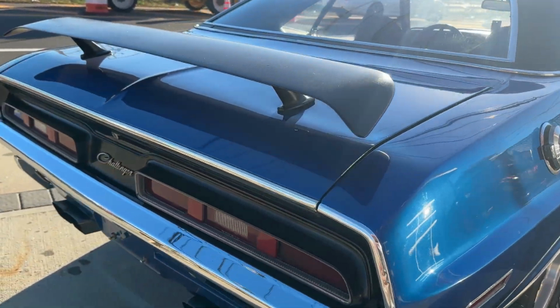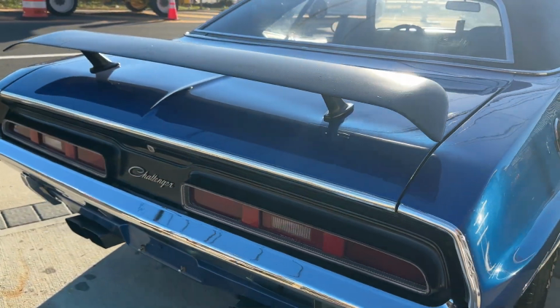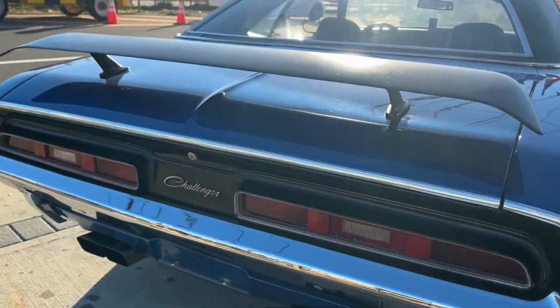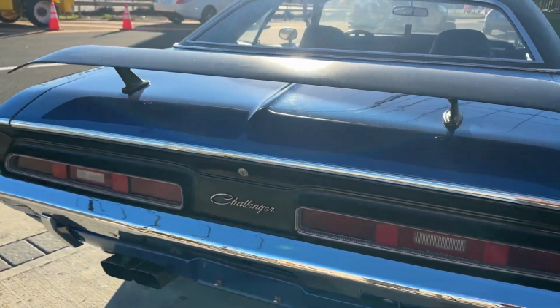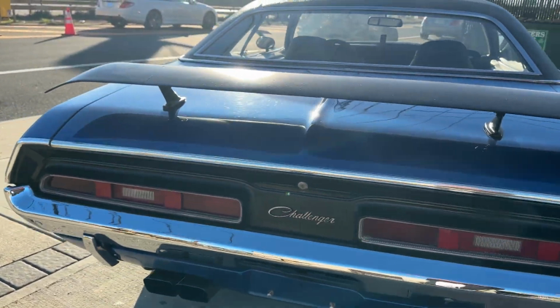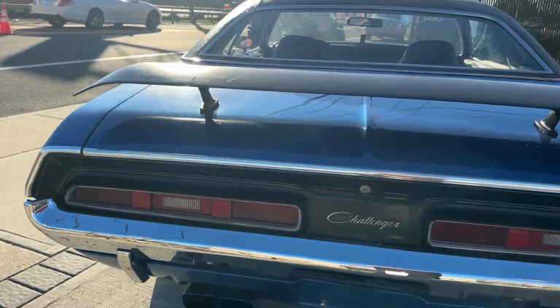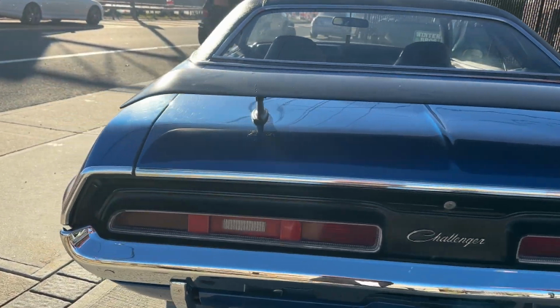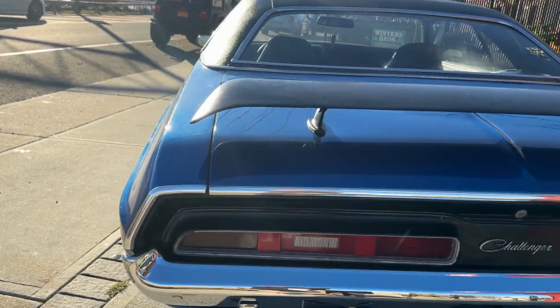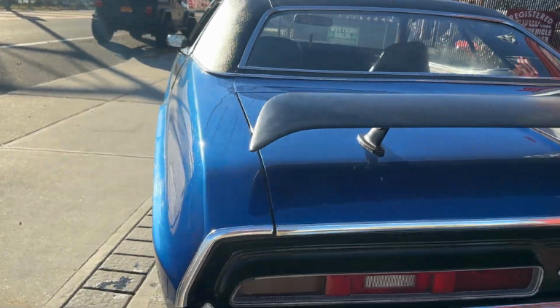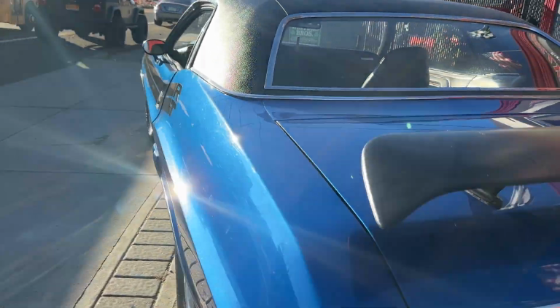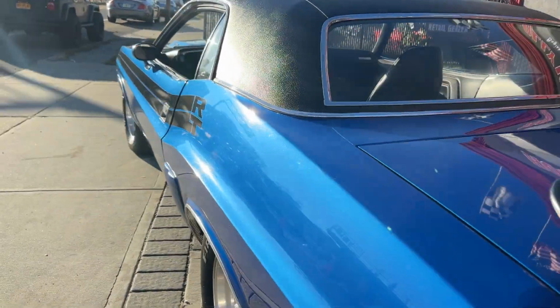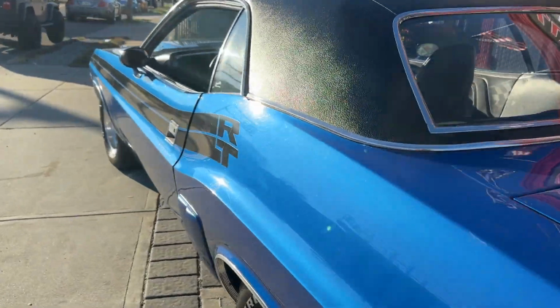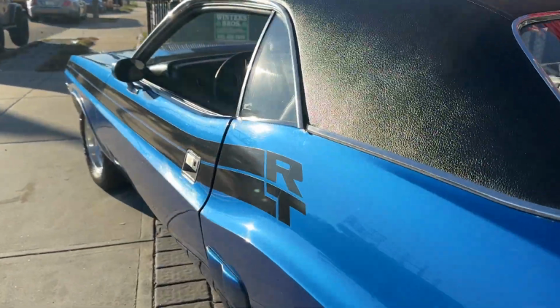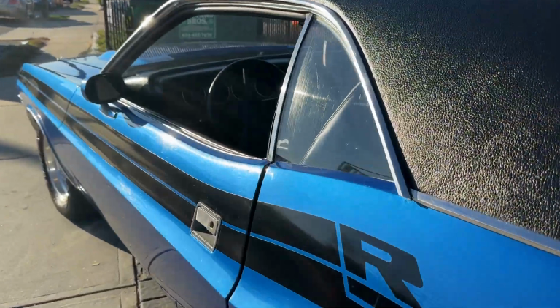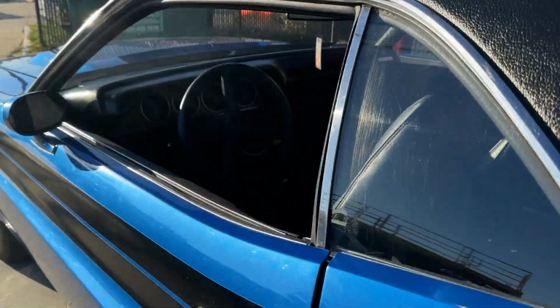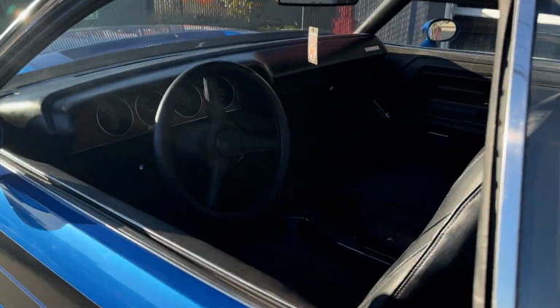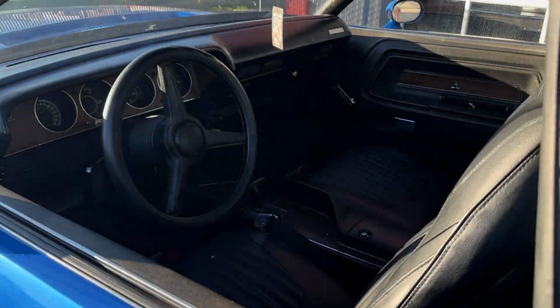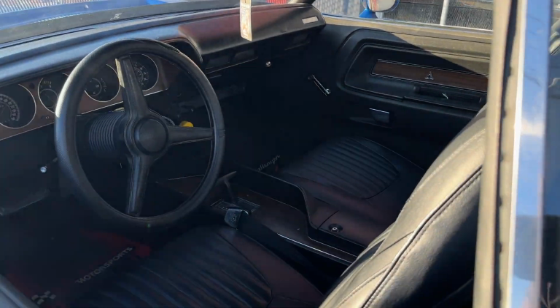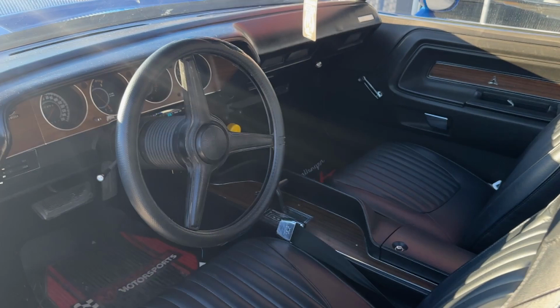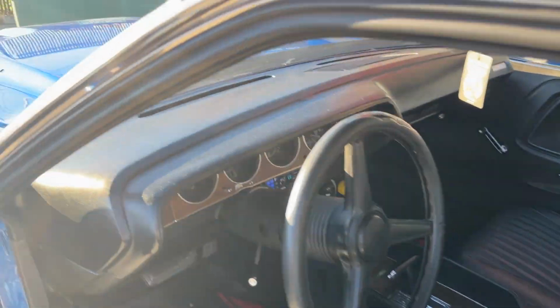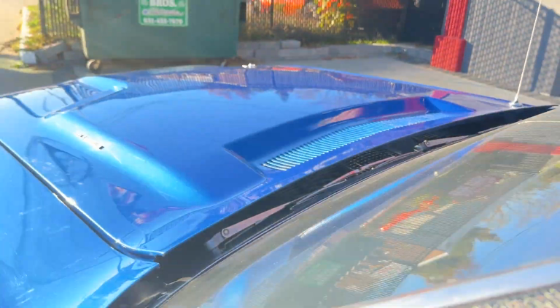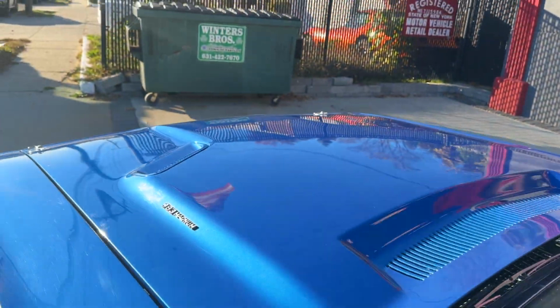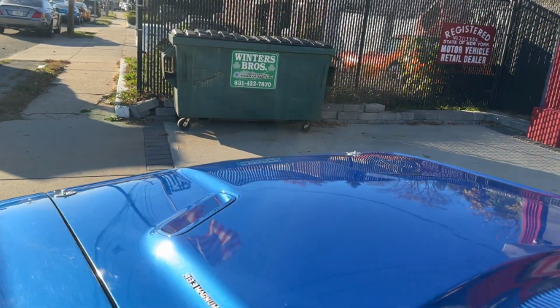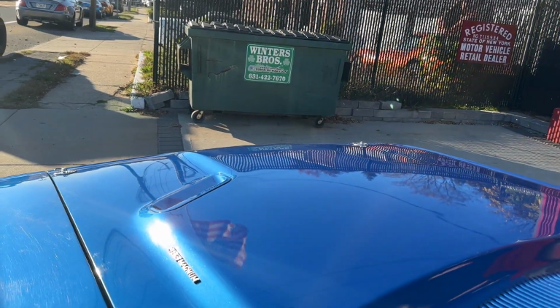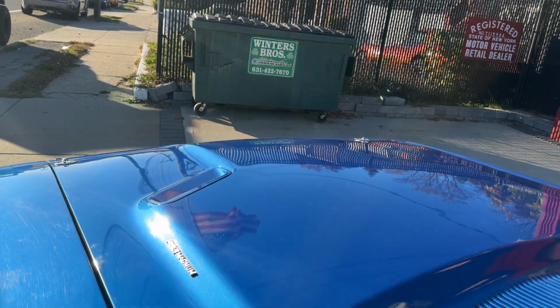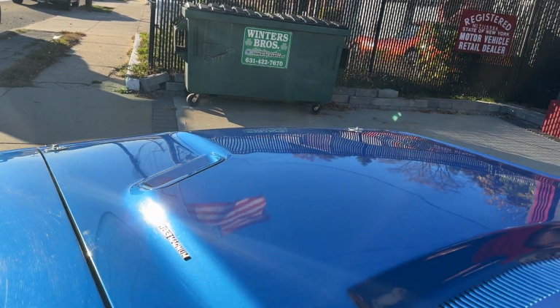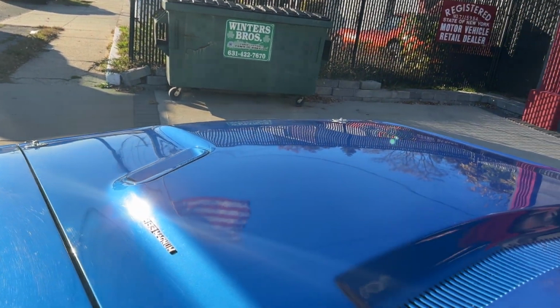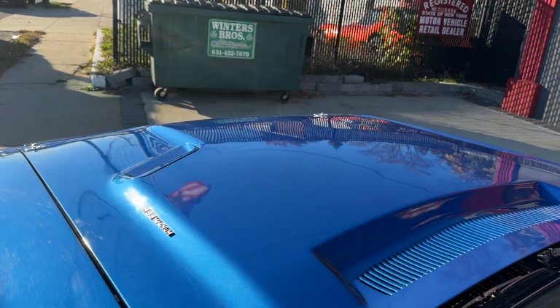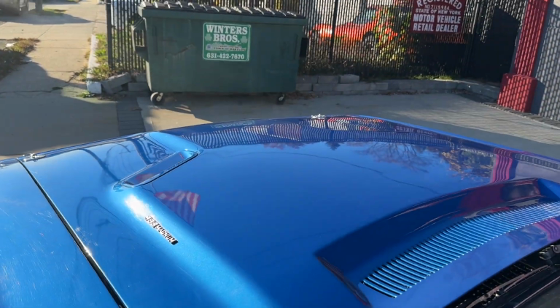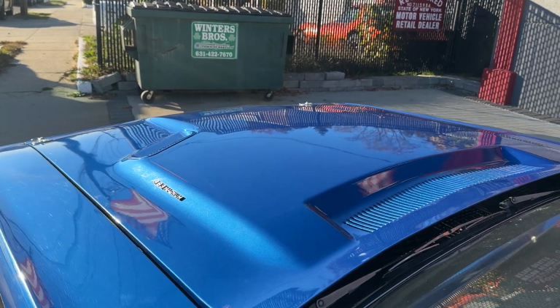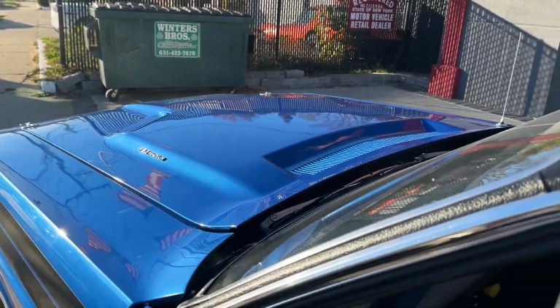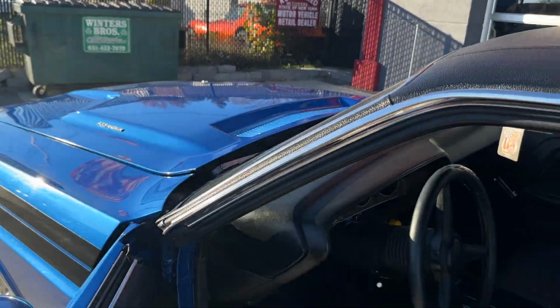She sounds awesome, she runs down the road. There's been some performance upgrades done — it's got 440 heads, but it's the original 383 block. Listen to this bad boy. You can't fully appreciate it here, but wow, does she sound good.